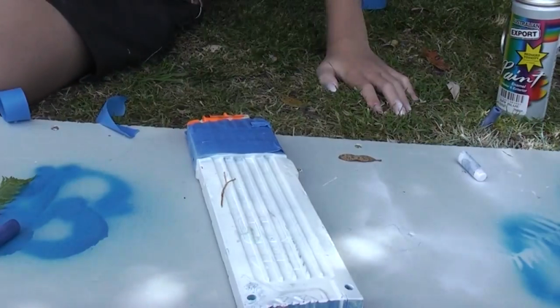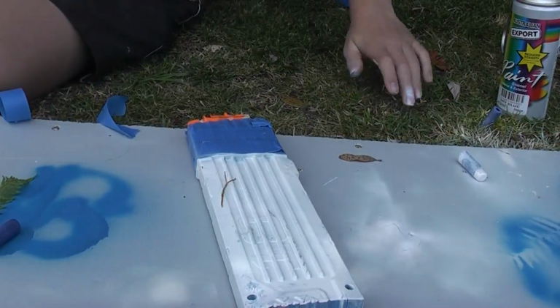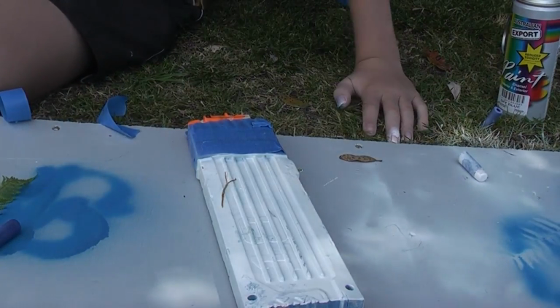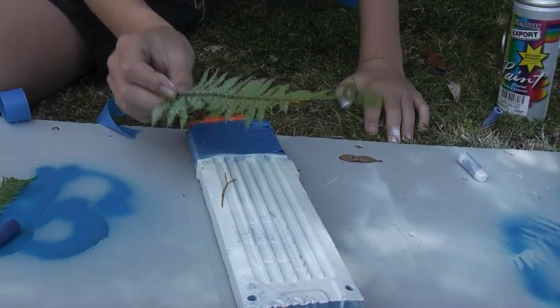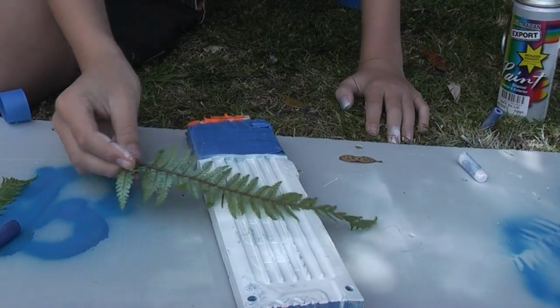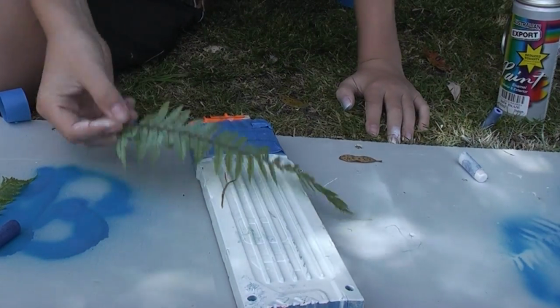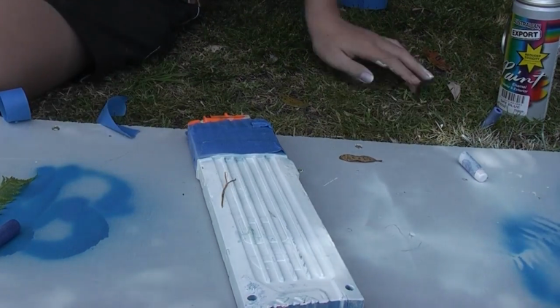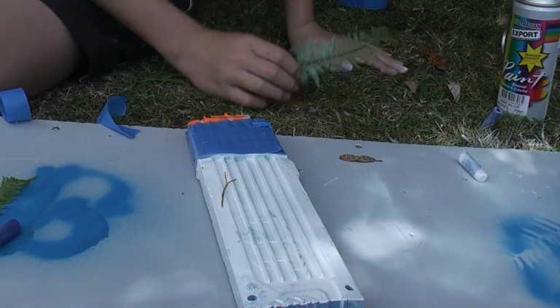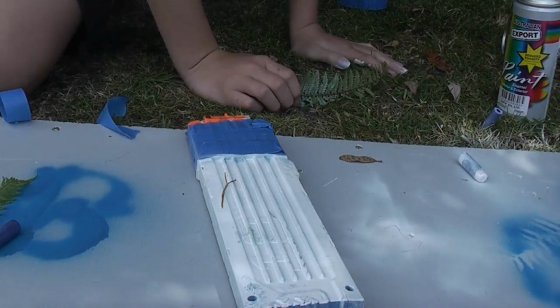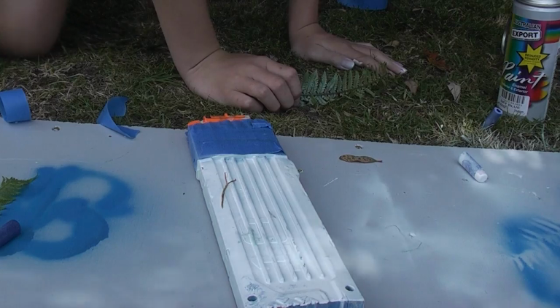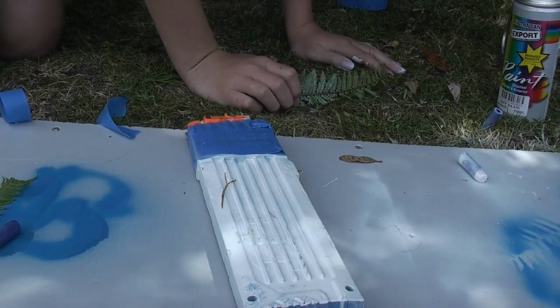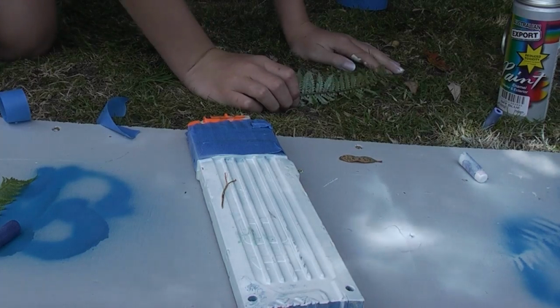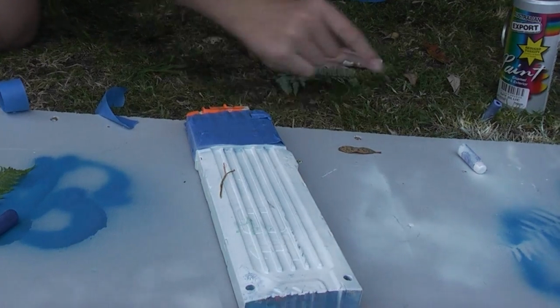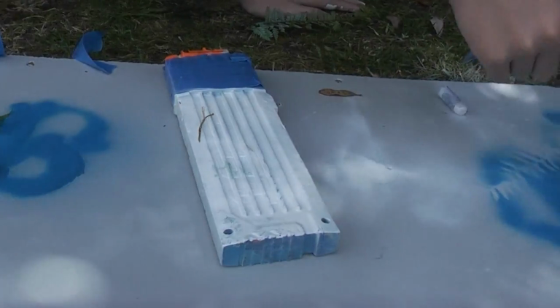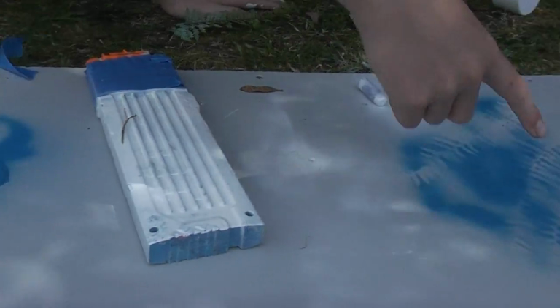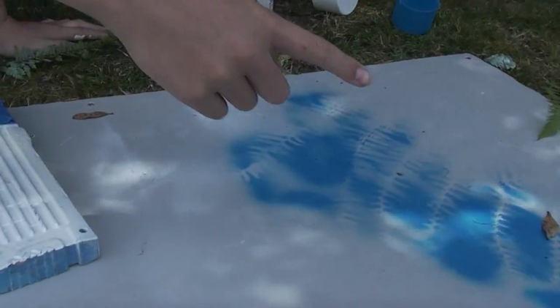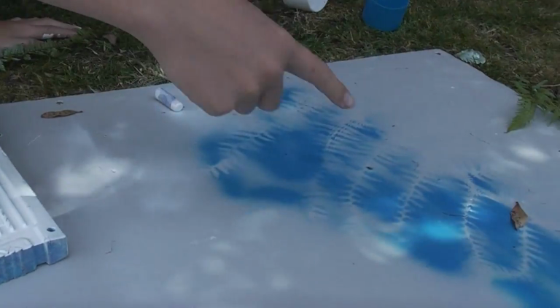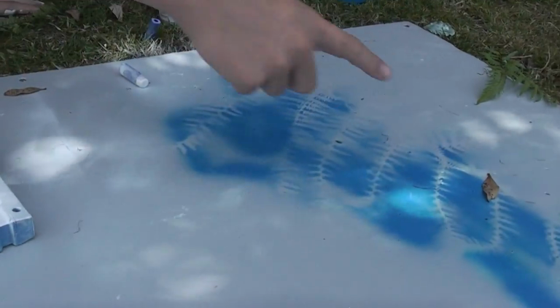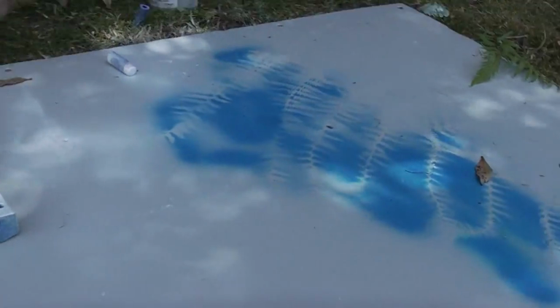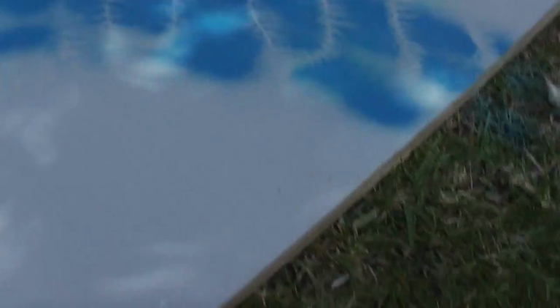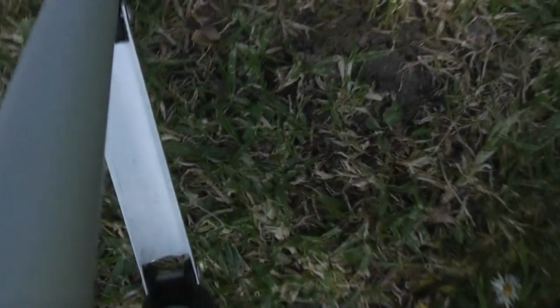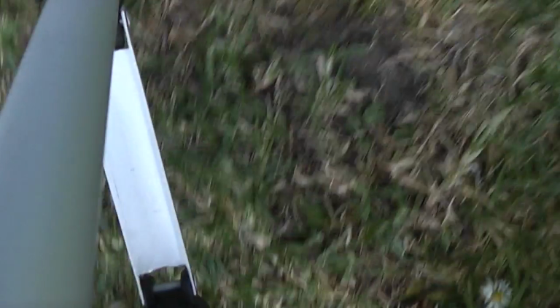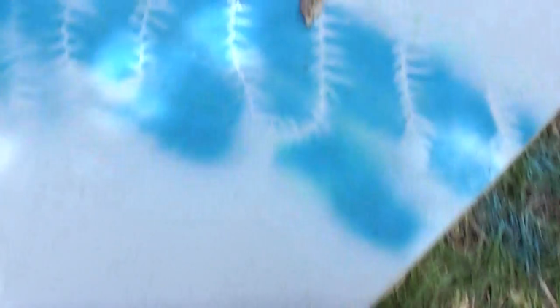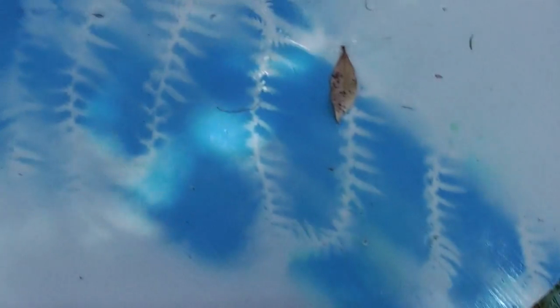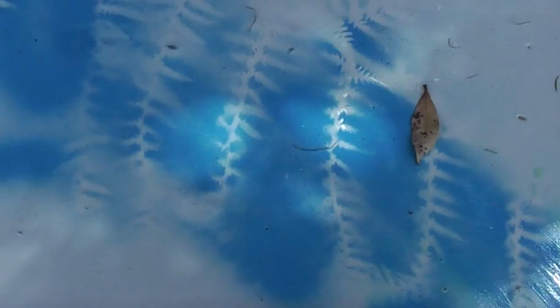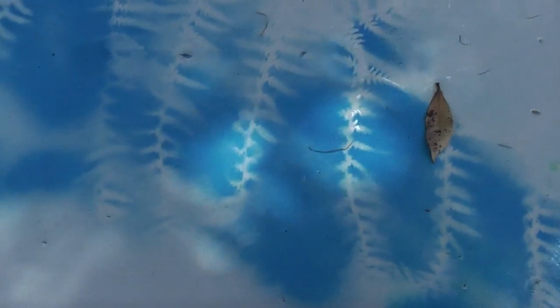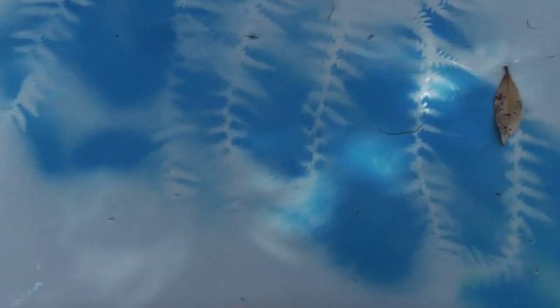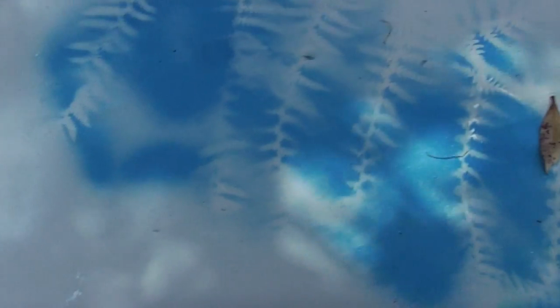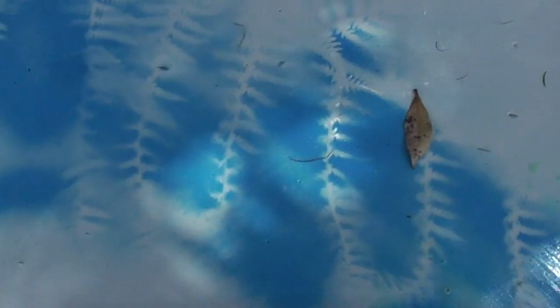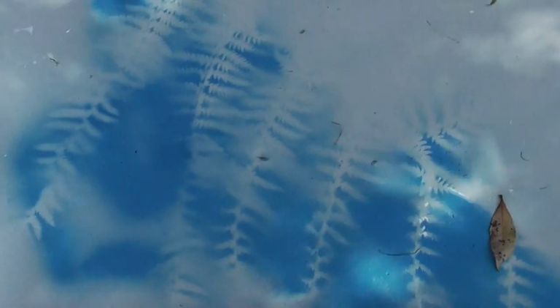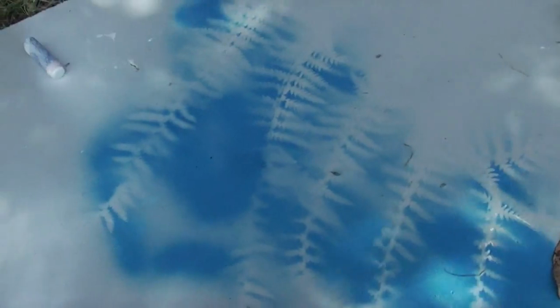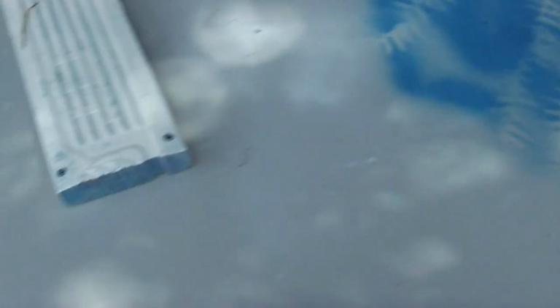Okay, so now I'm going to show you how to do this awesome camo effect. As you may see over here, it's not really camo — you can do it in whatever colour you like. But in my case, I'm just doing it in blue.